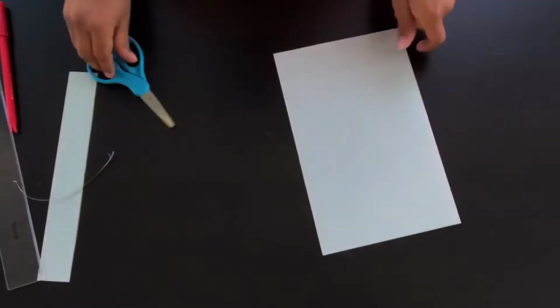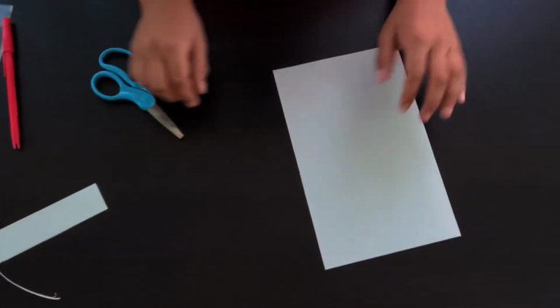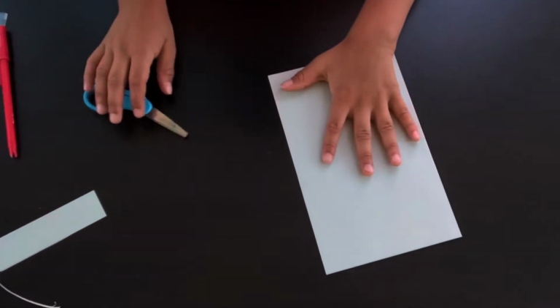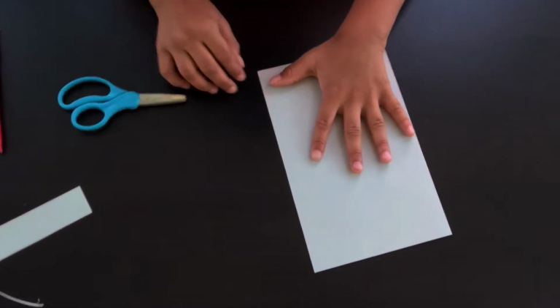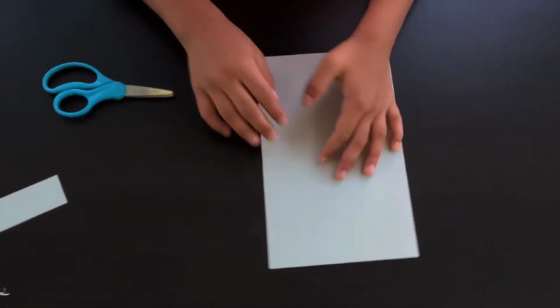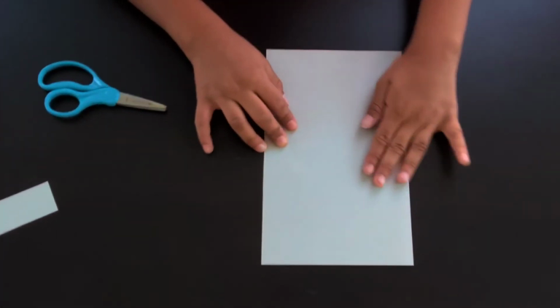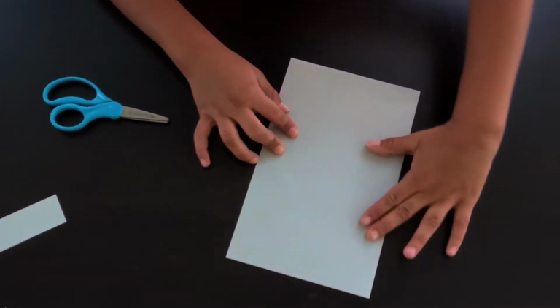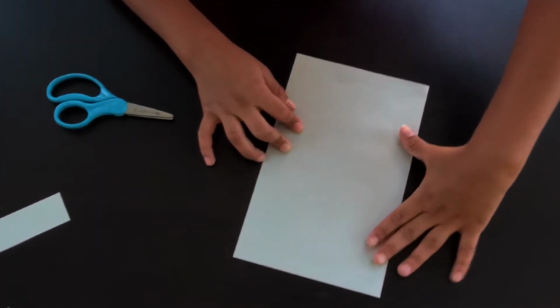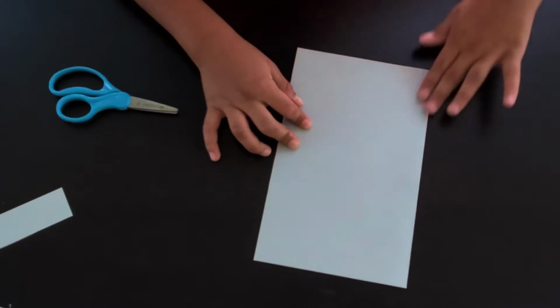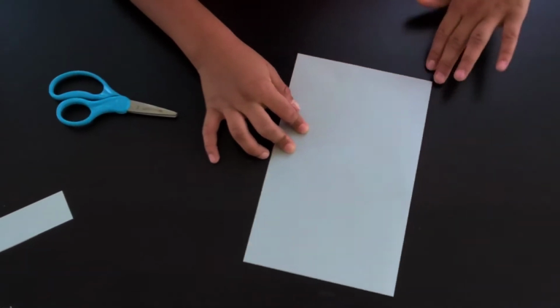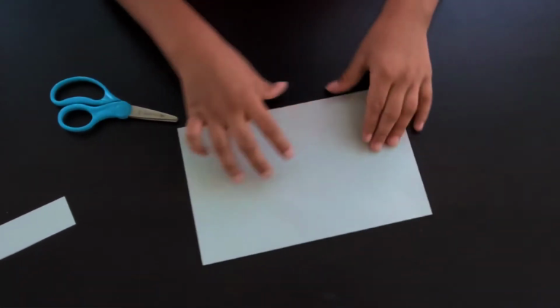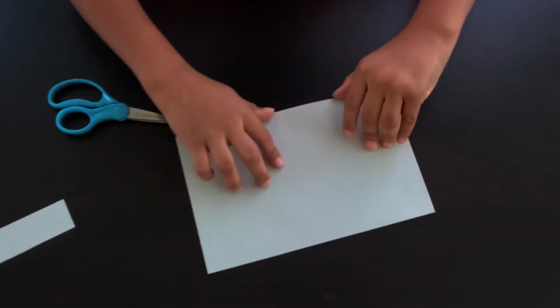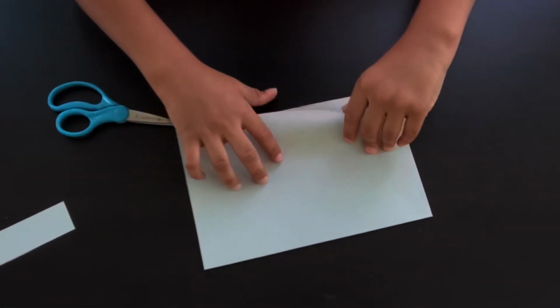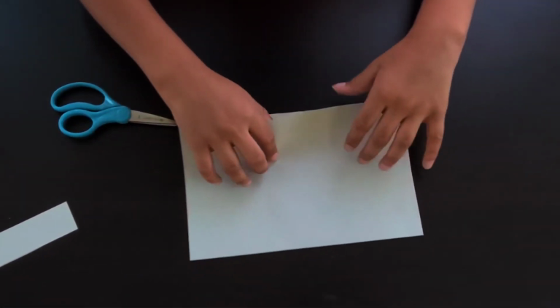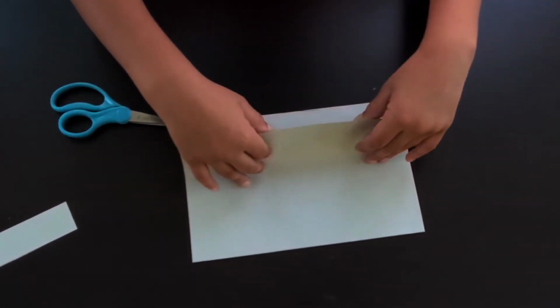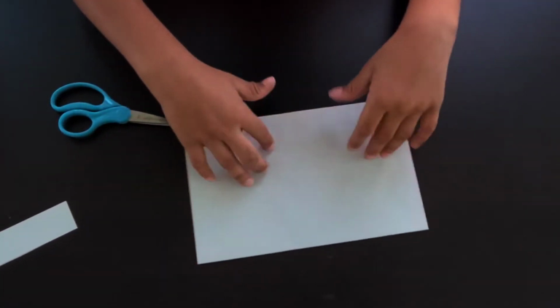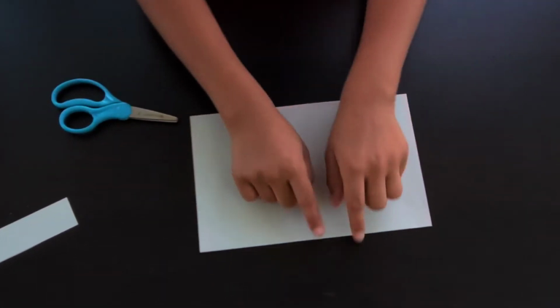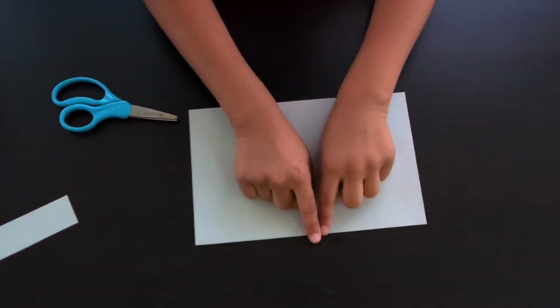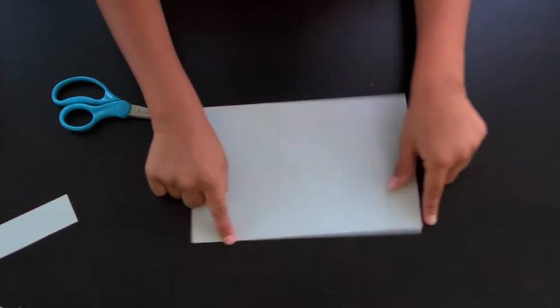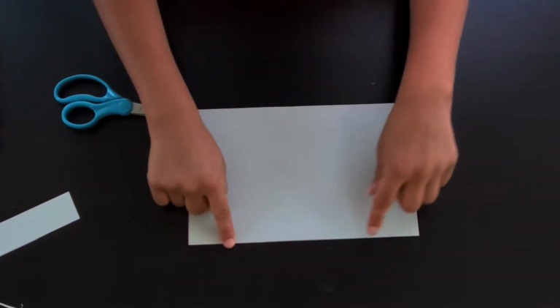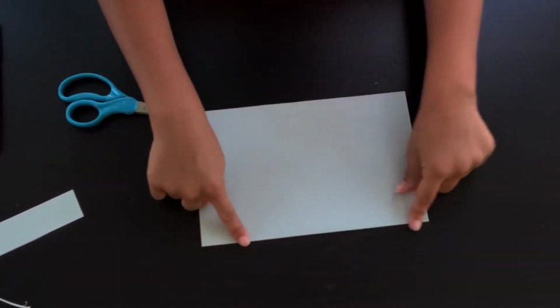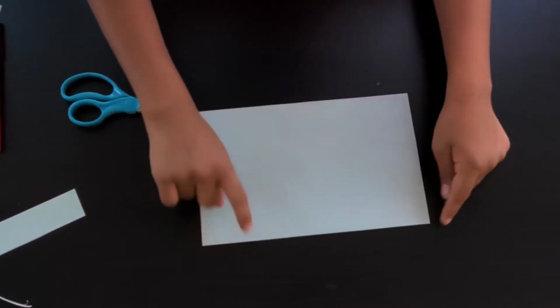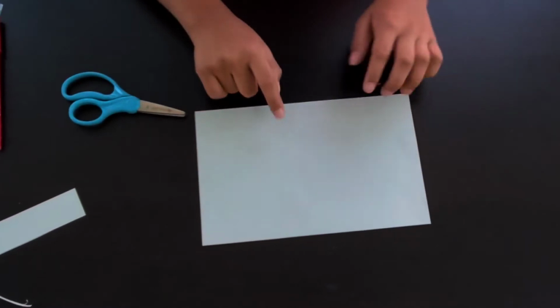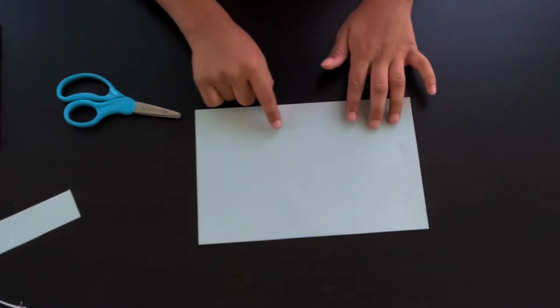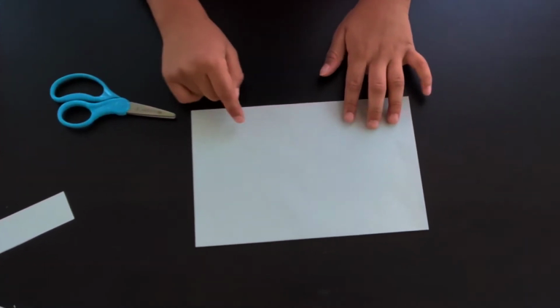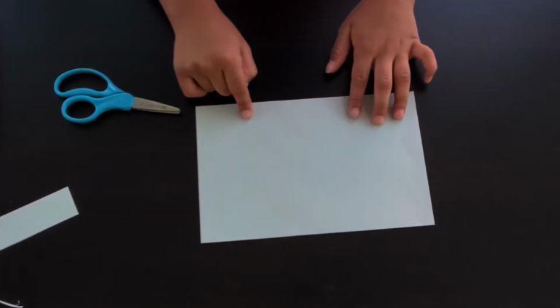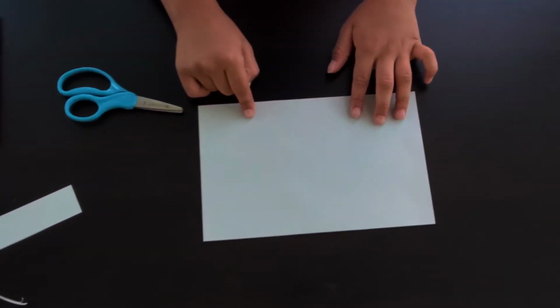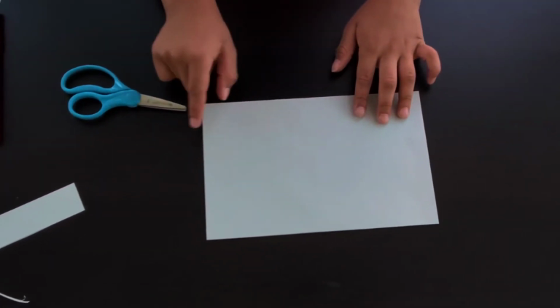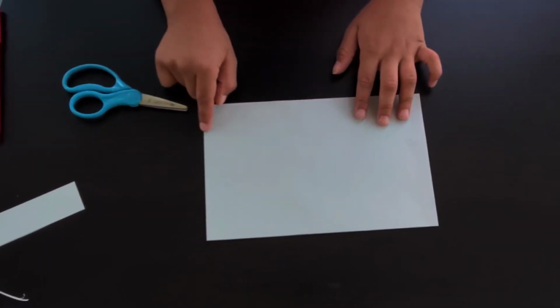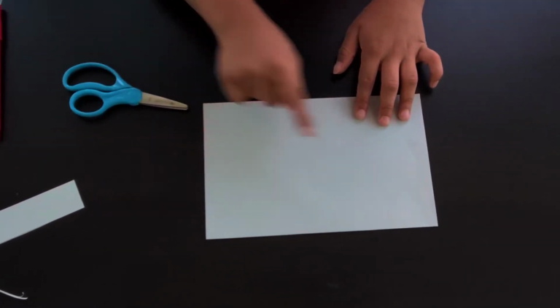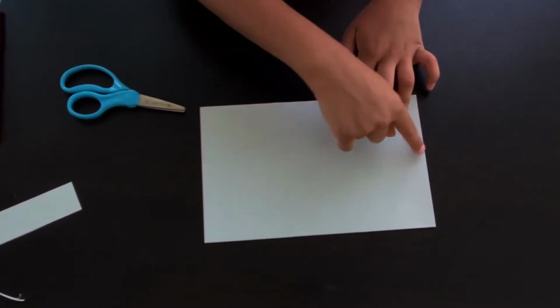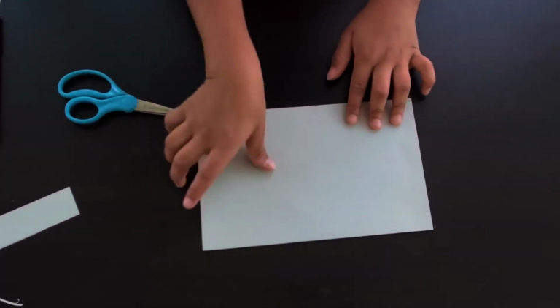The opening space should be facing you and the folded edge should not be facing you. Next we're gonna fold it in half again, this edge here to that edge.